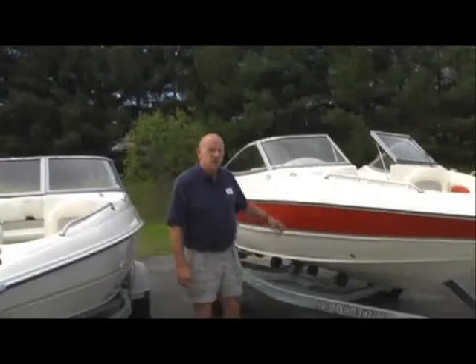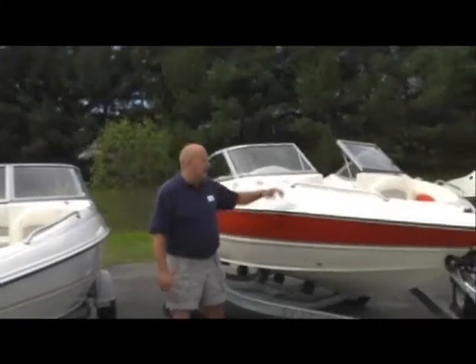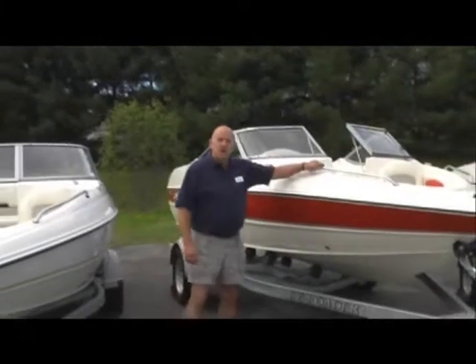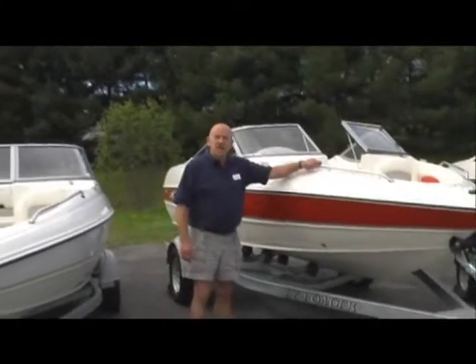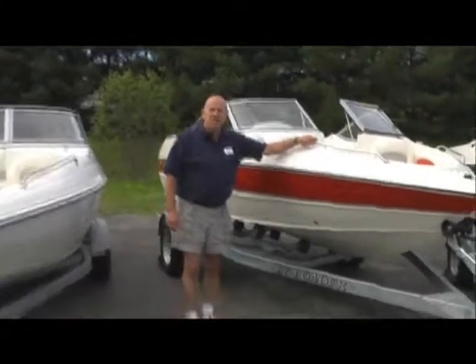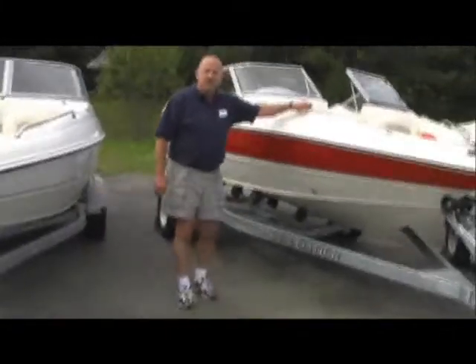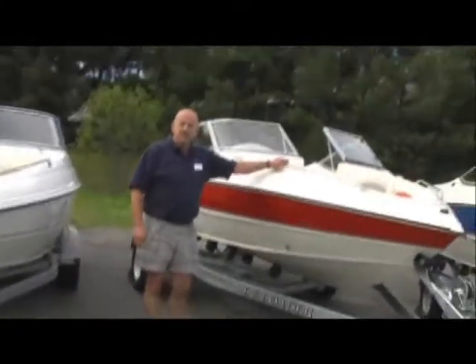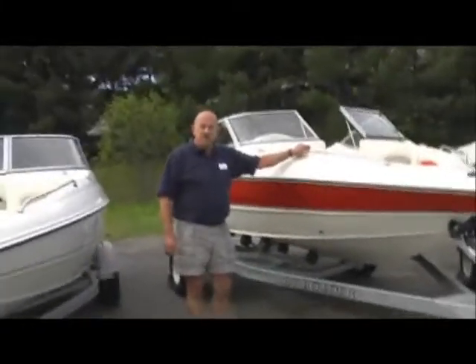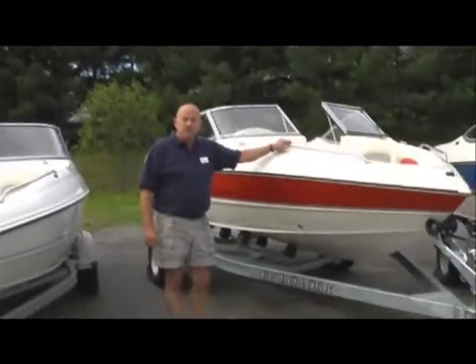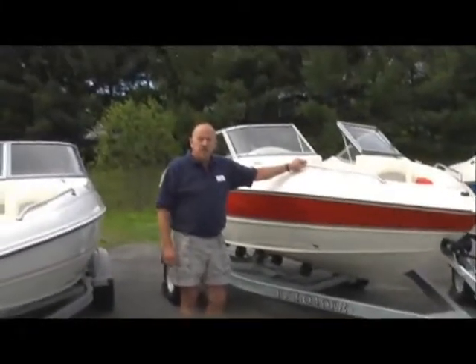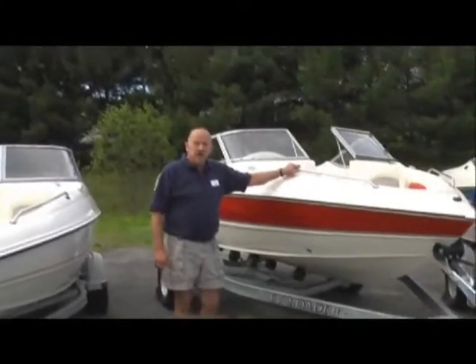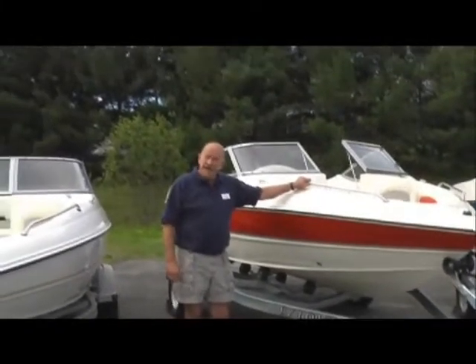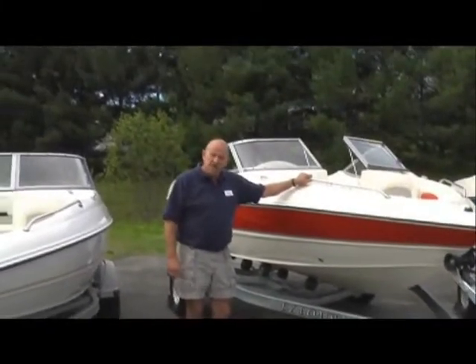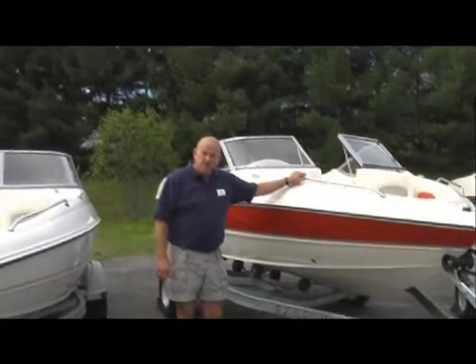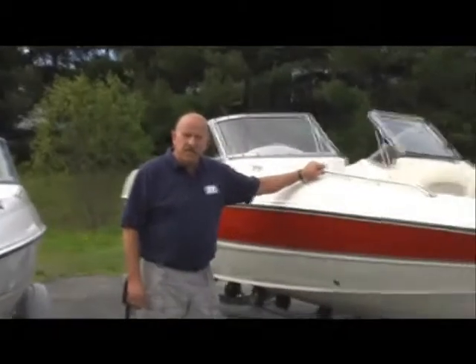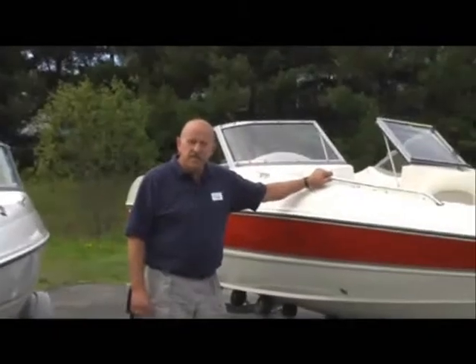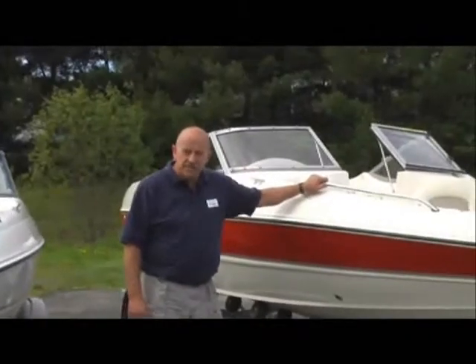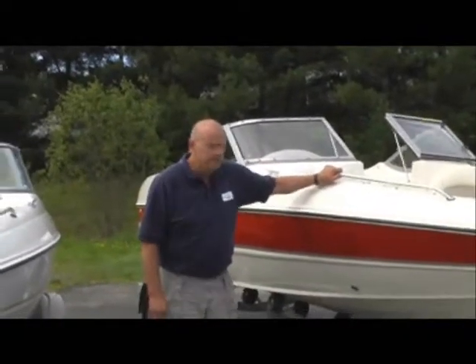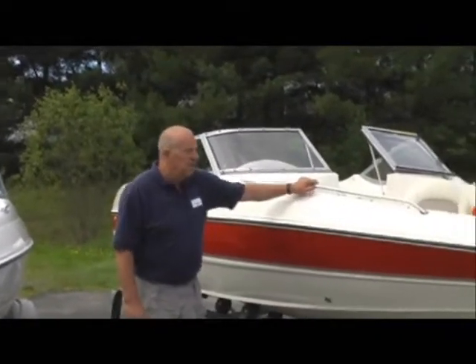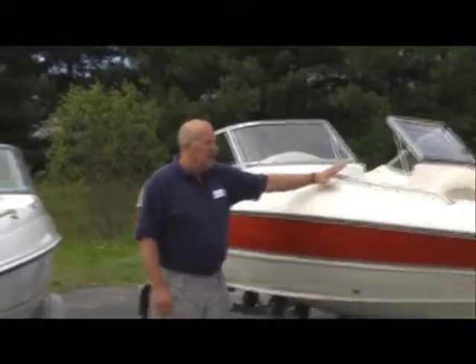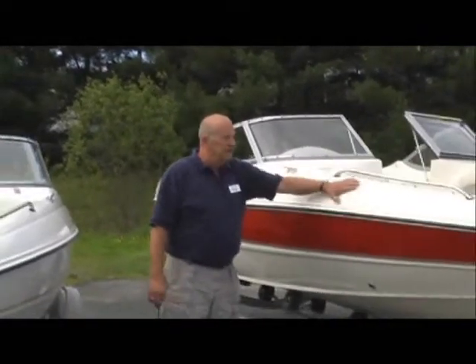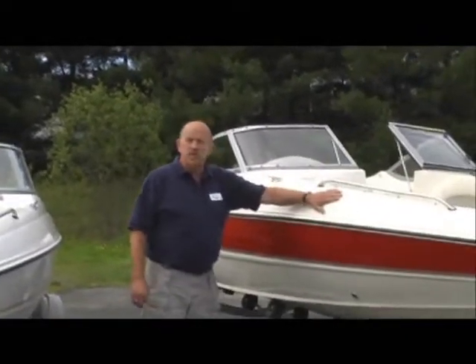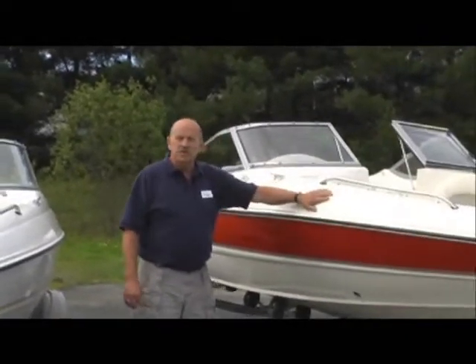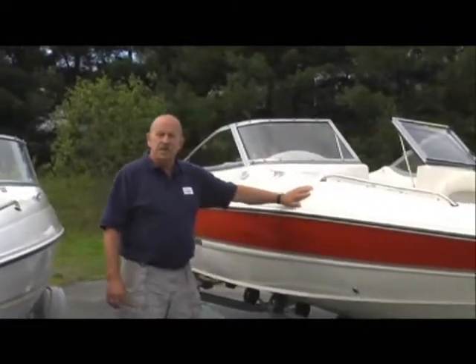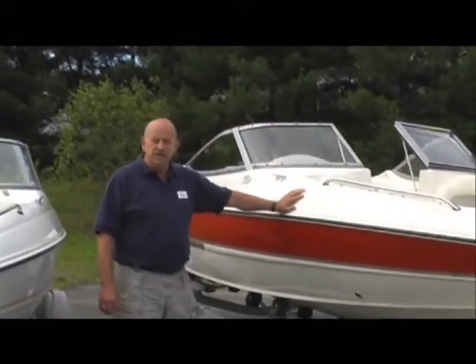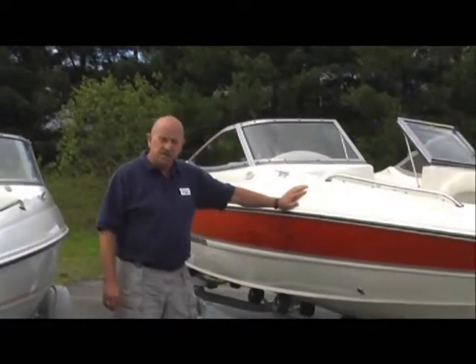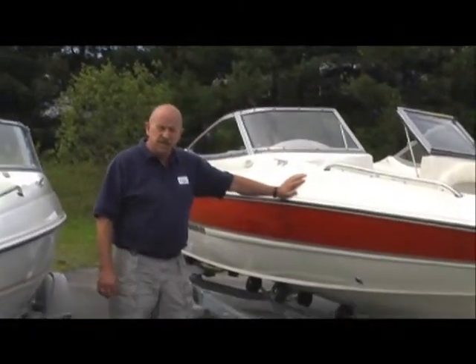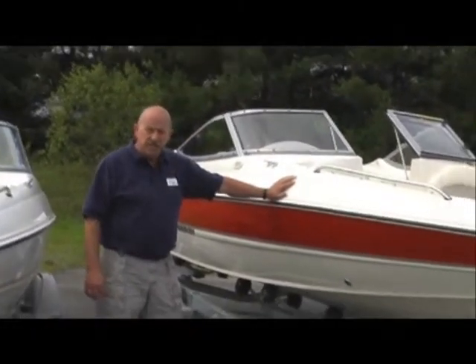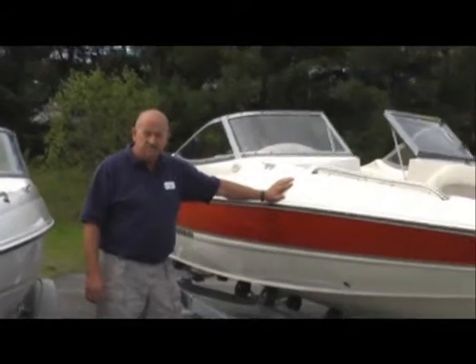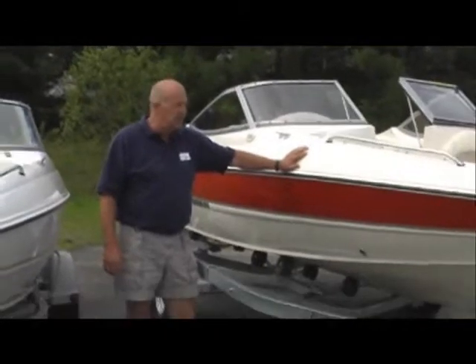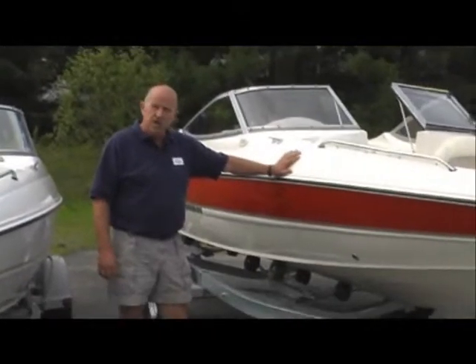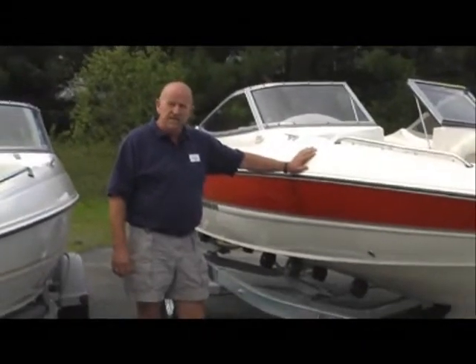Good morning. Welcome to Hamlin's Marine from Waterville and Hamlin's Marina in Hamden. This is one of our new Stingrays — a Stingray 18-foot, the 185LS.